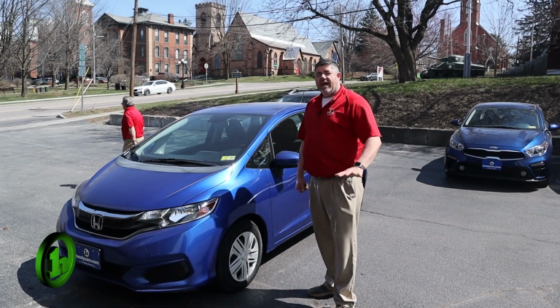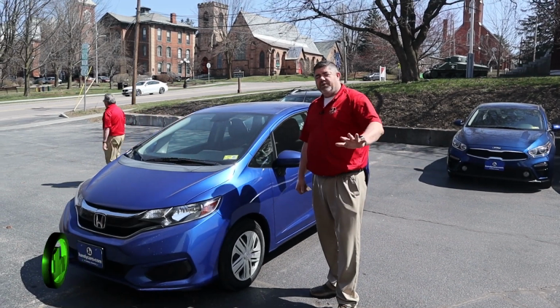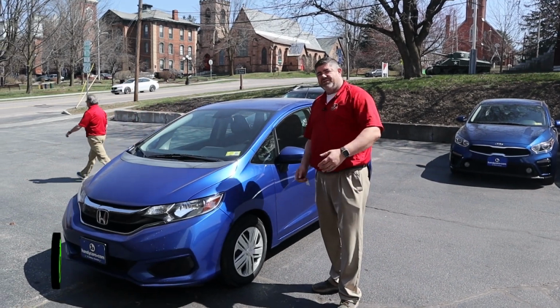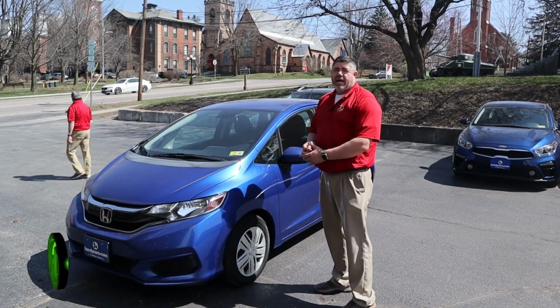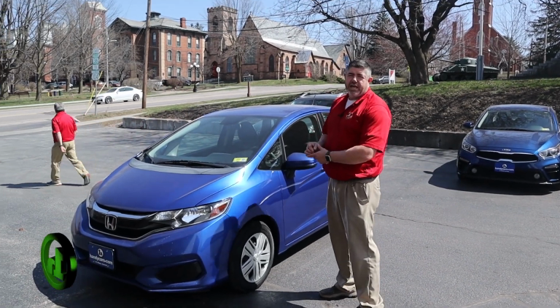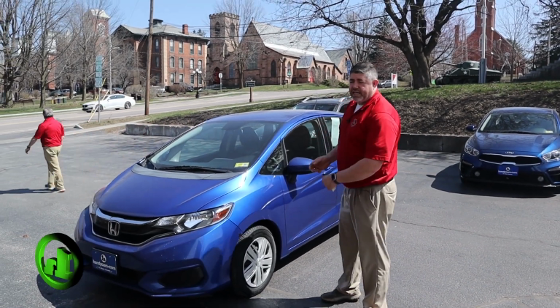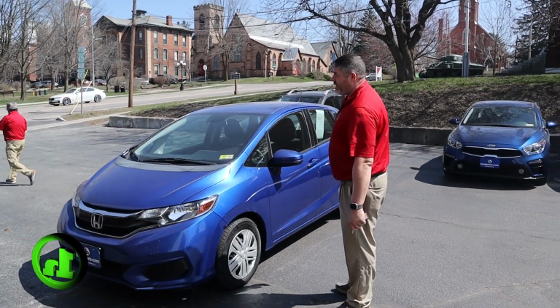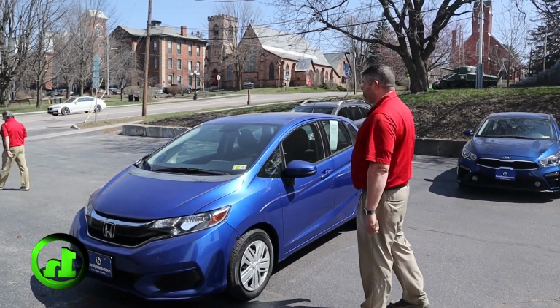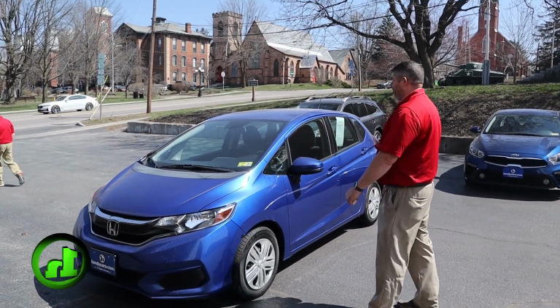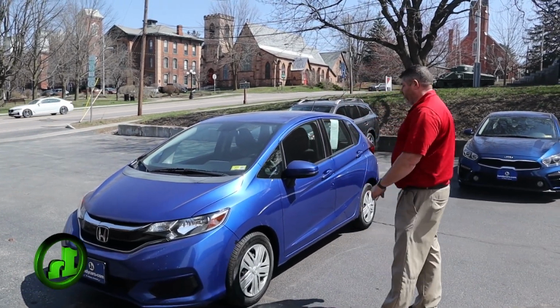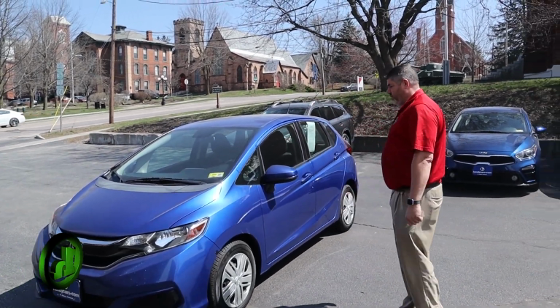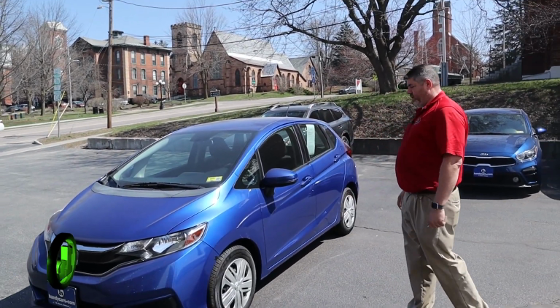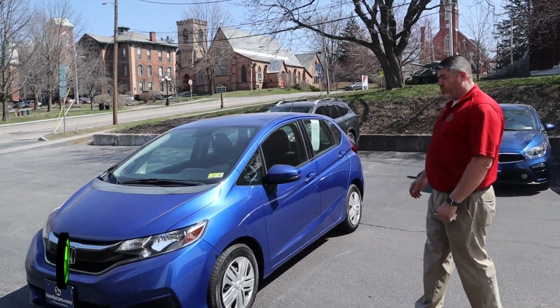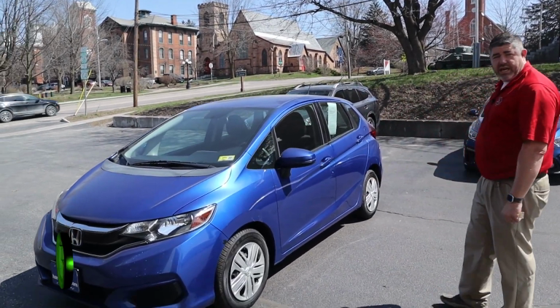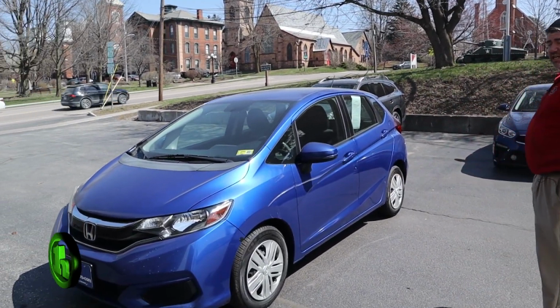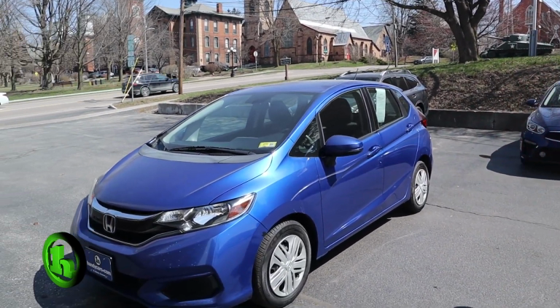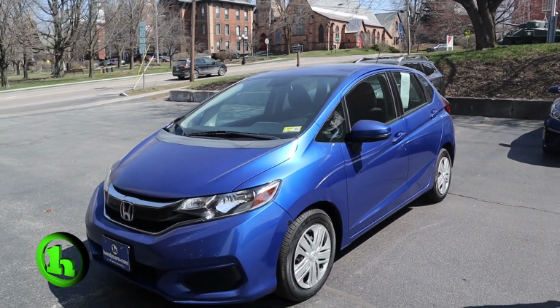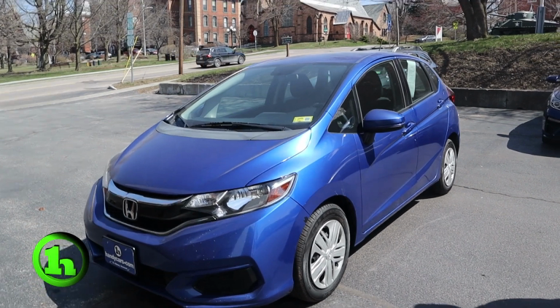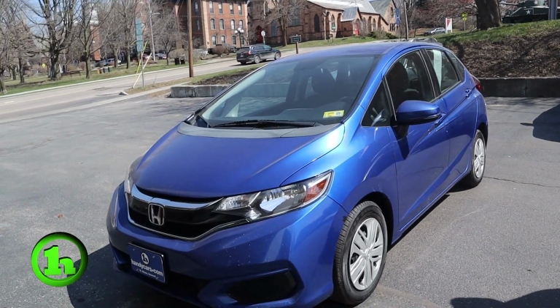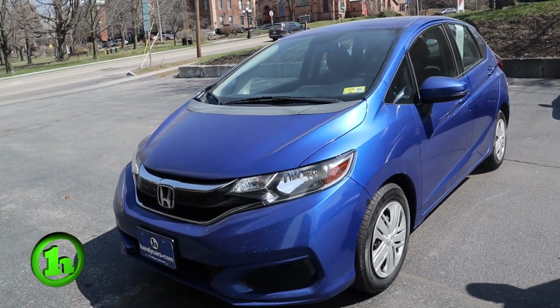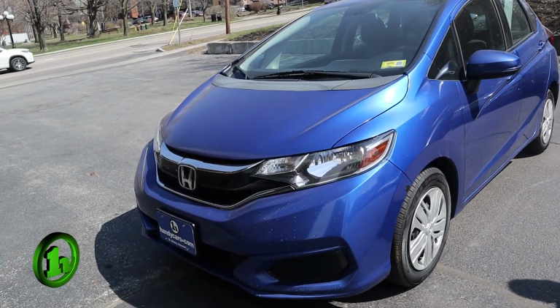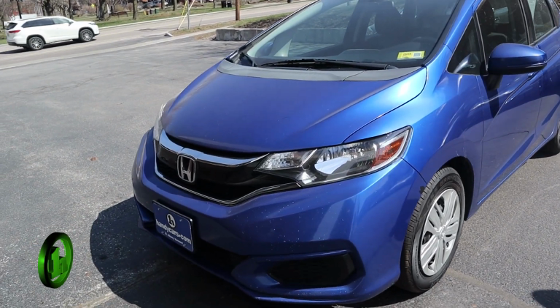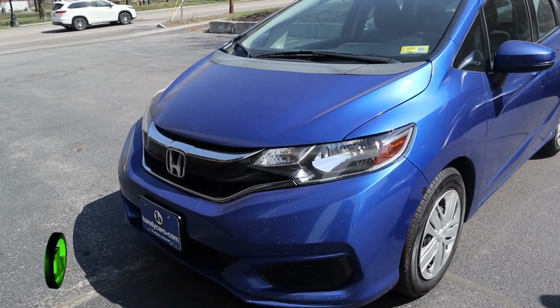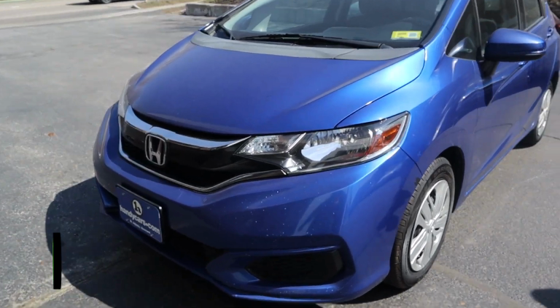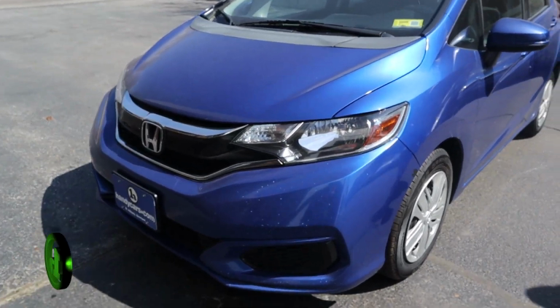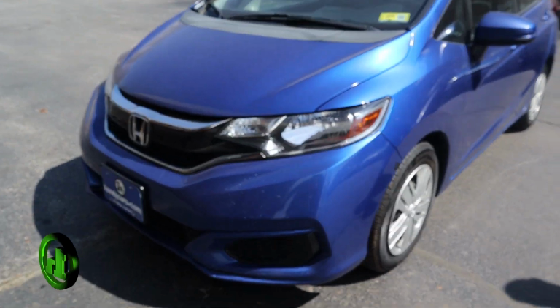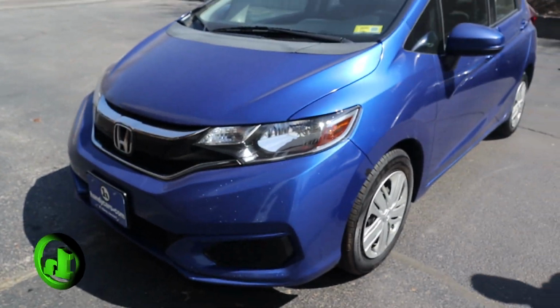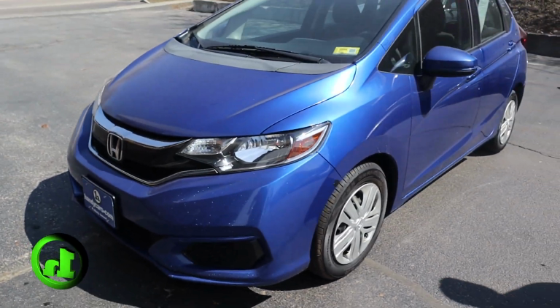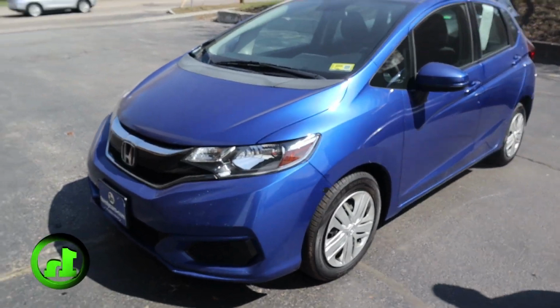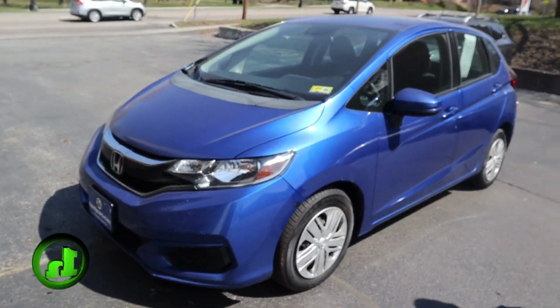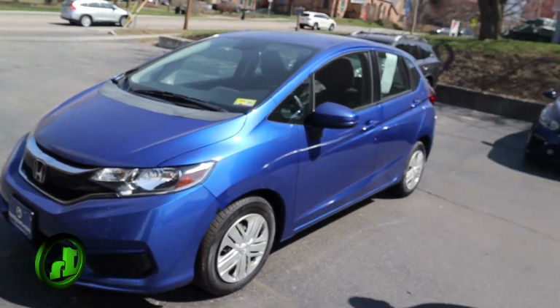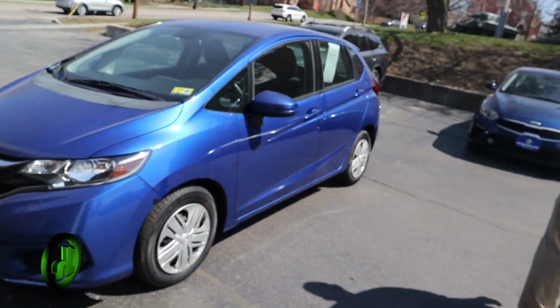How you doing? It's Chad with Handys Downtown. Just wanted to make a quick video for you on this 2018 Honda Fit. I'm going to do a quick walk around the outside and we'll stick our head inside afterwards.